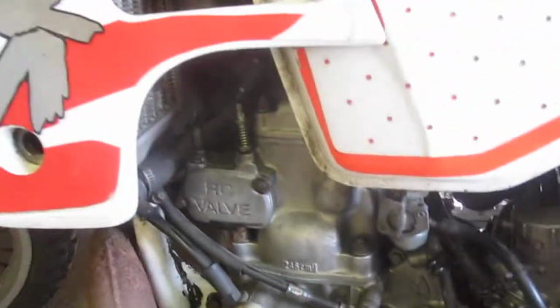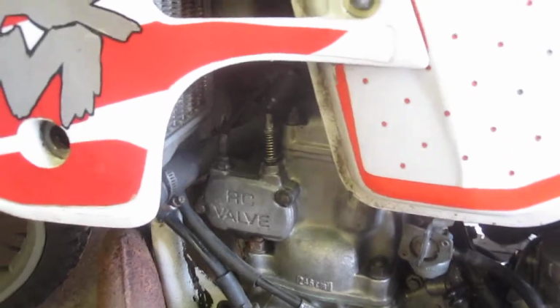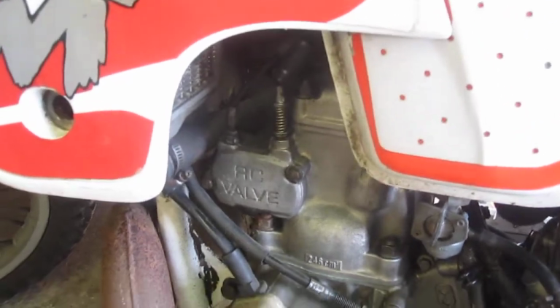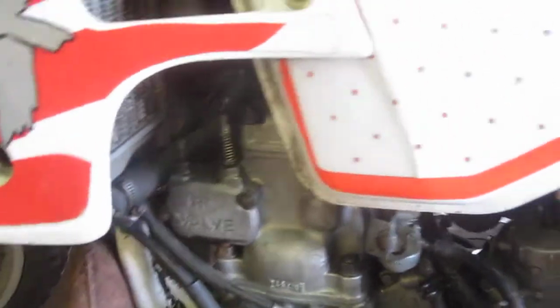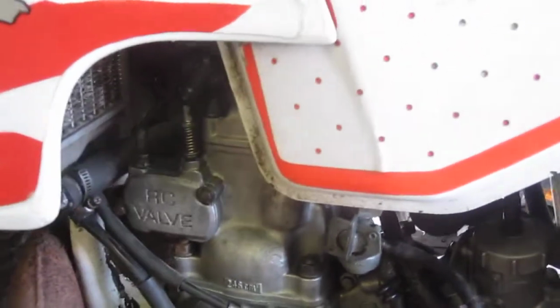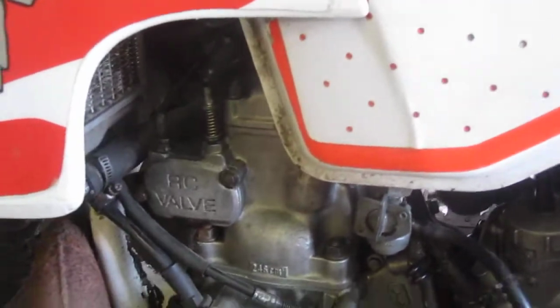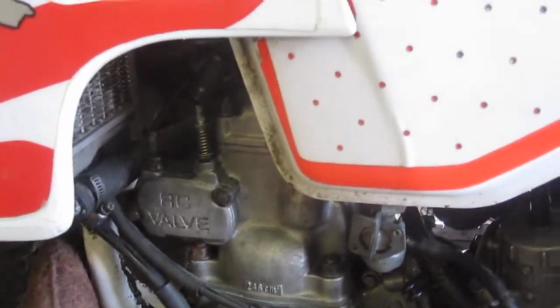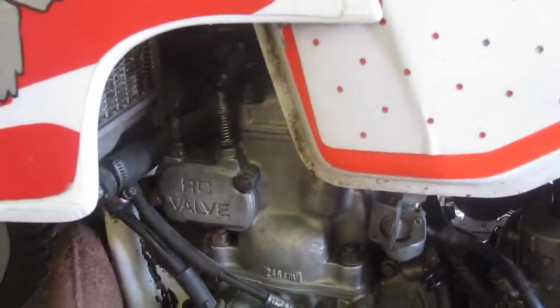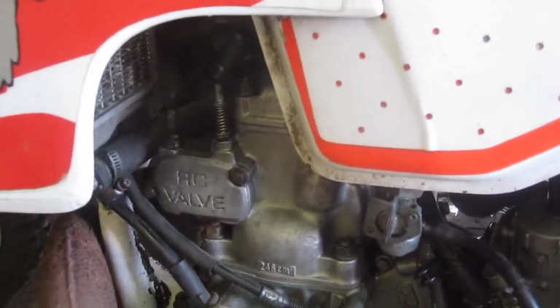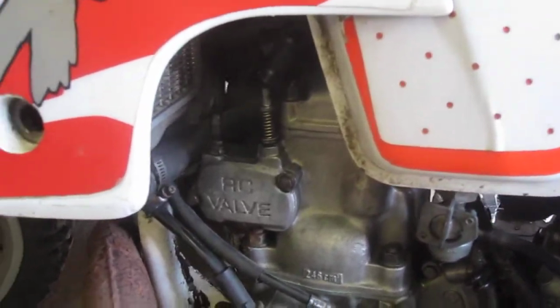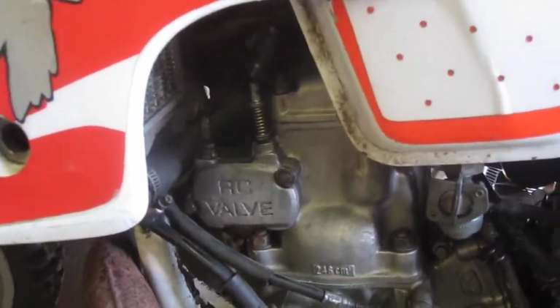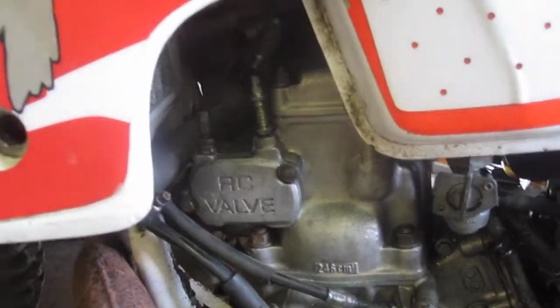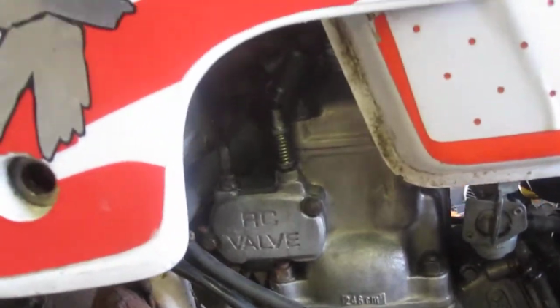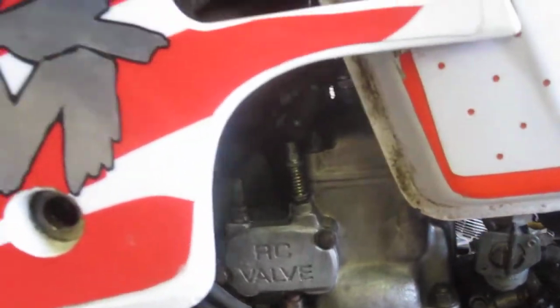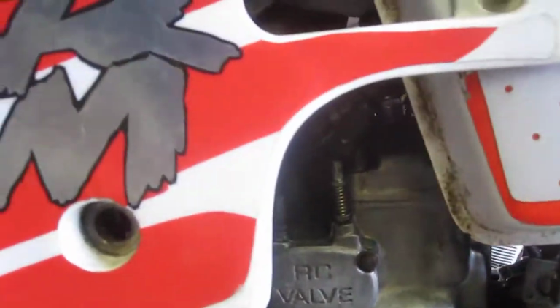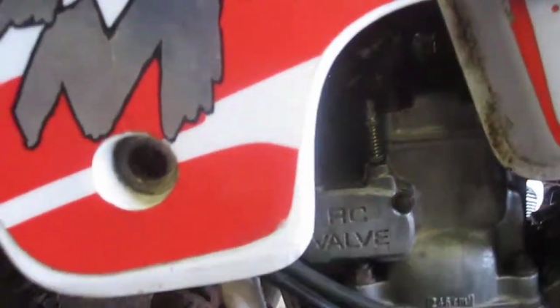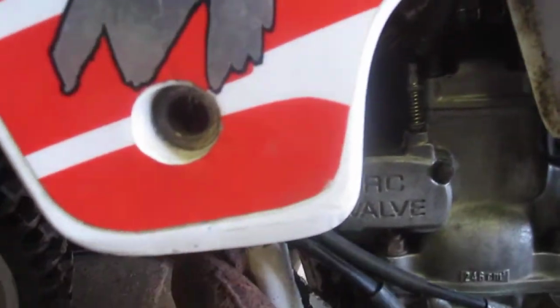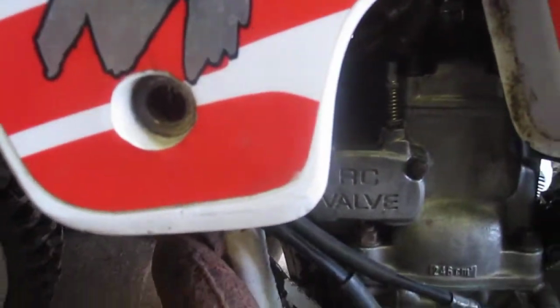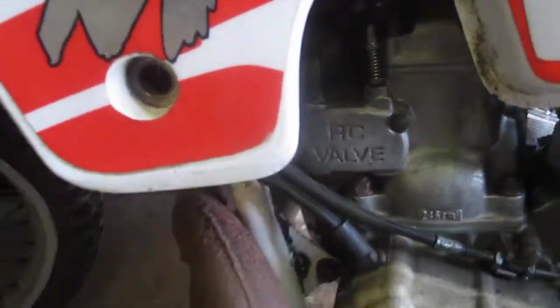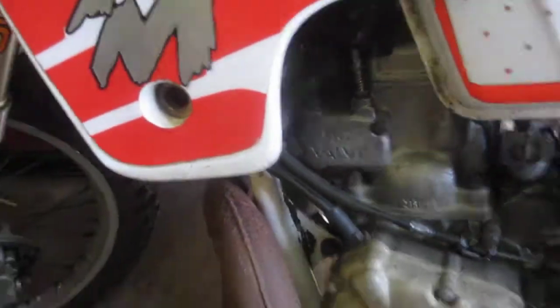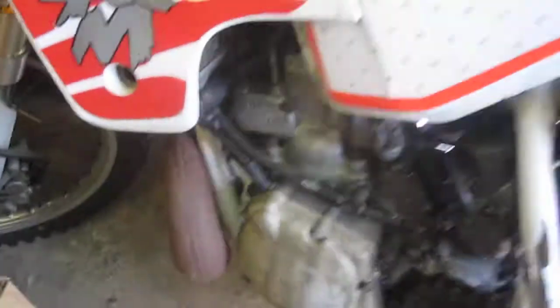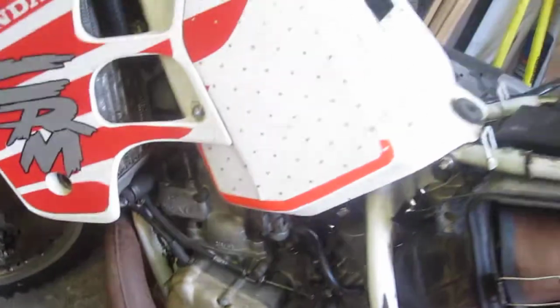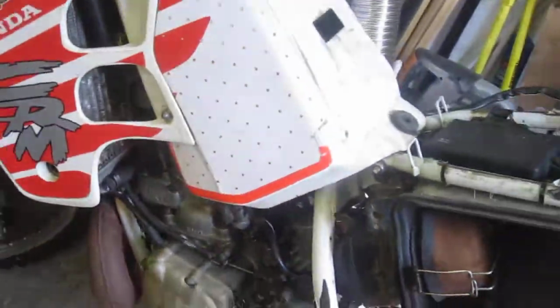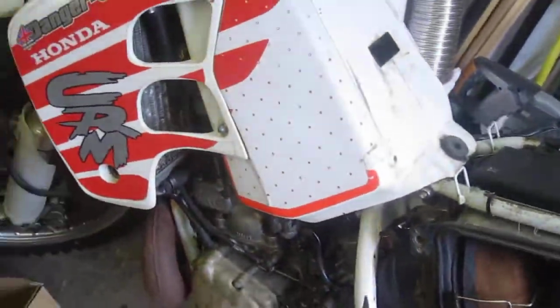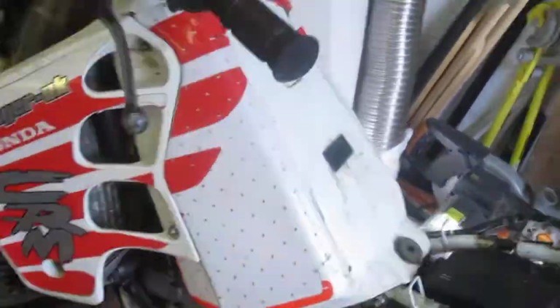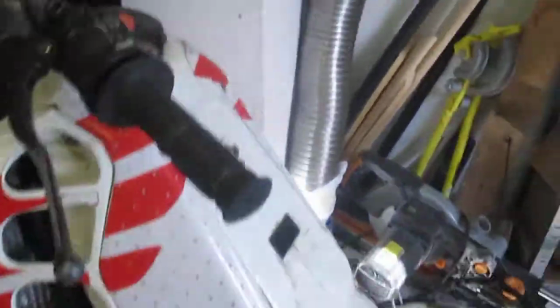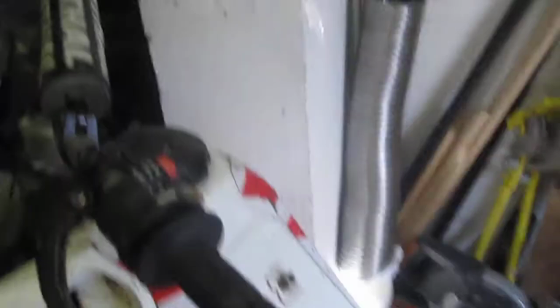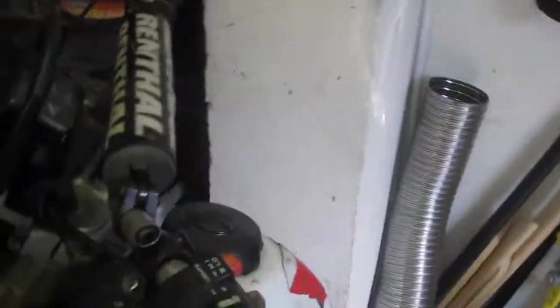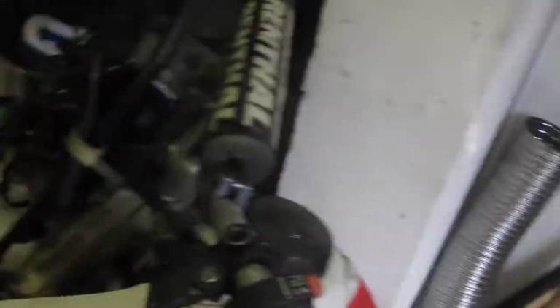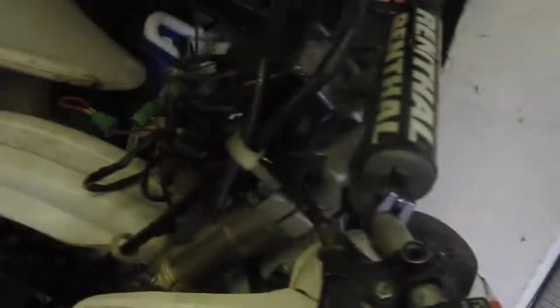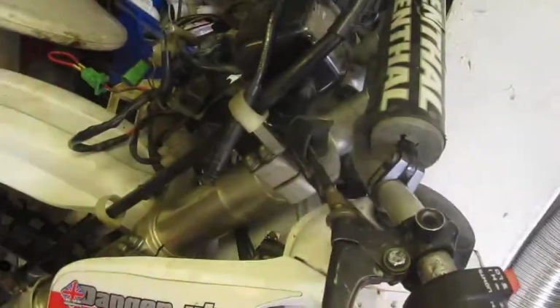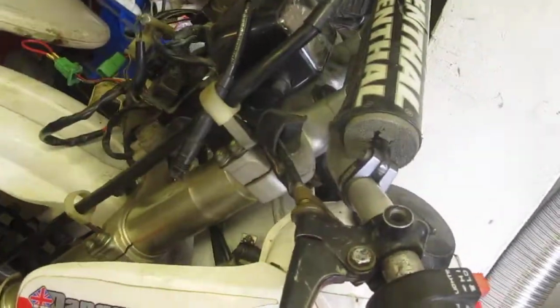The RC valve's been checked and it moves as it should do. I haven't checked the exhaust to see if it's blocked, but I'm not sure that's going to be necessary.